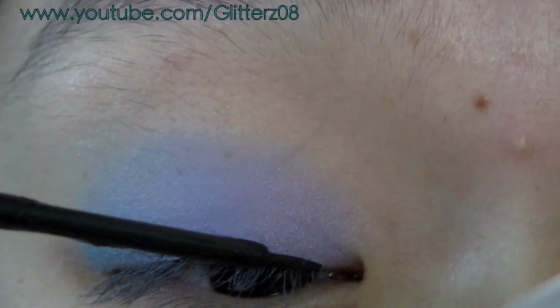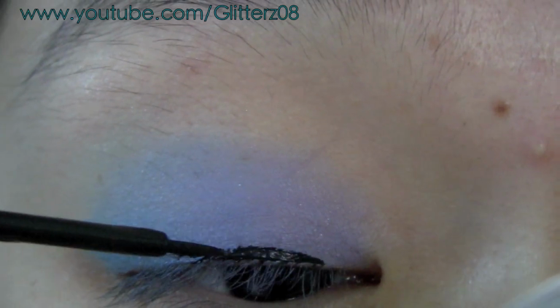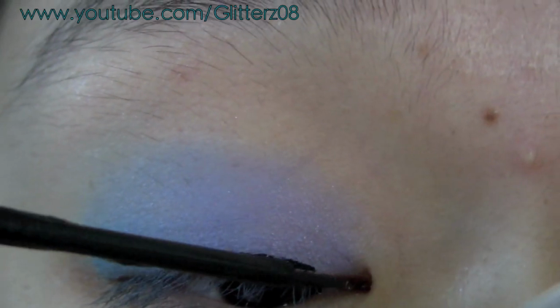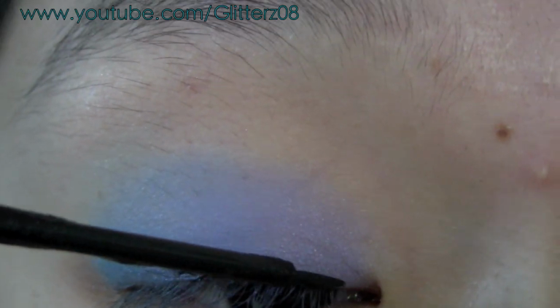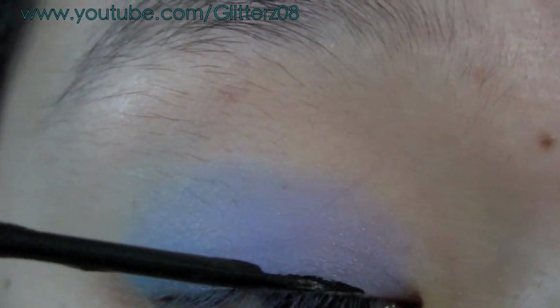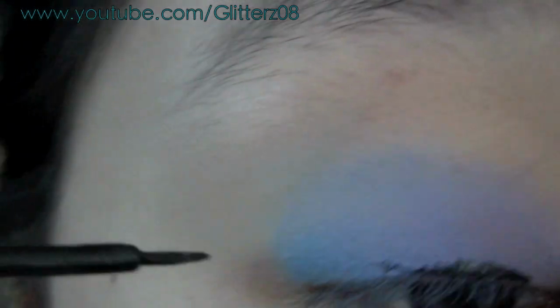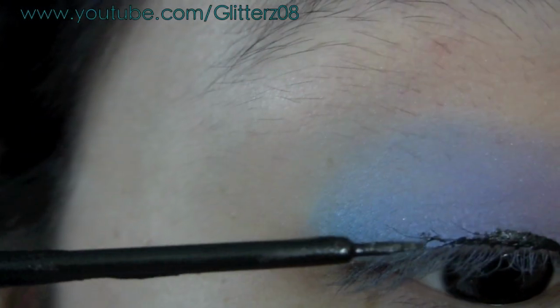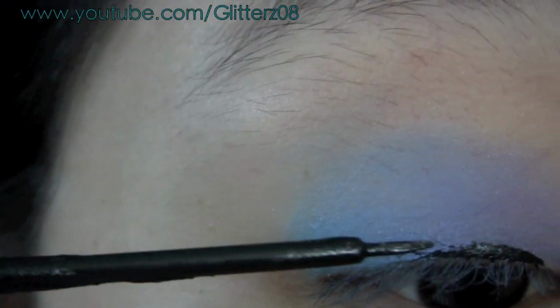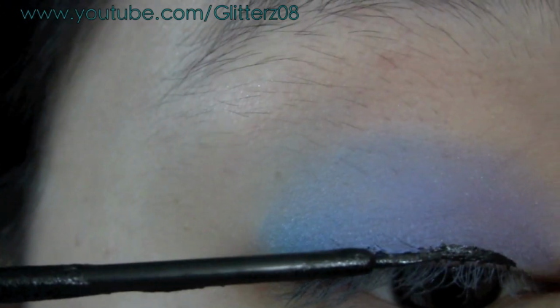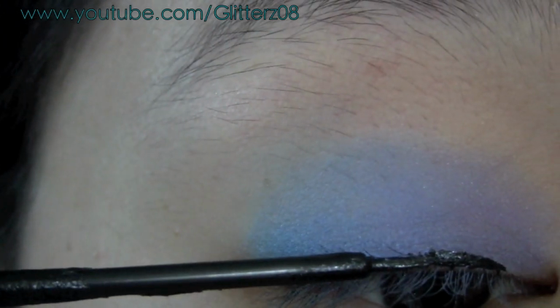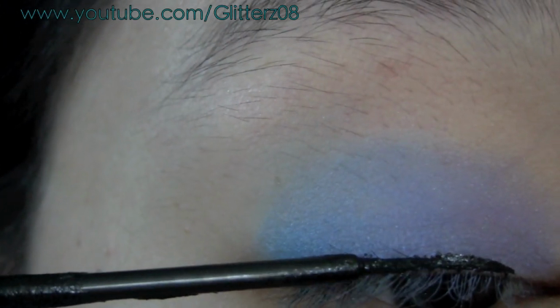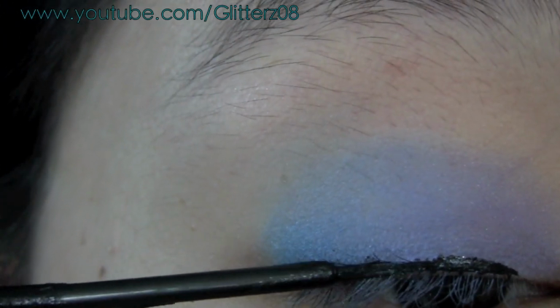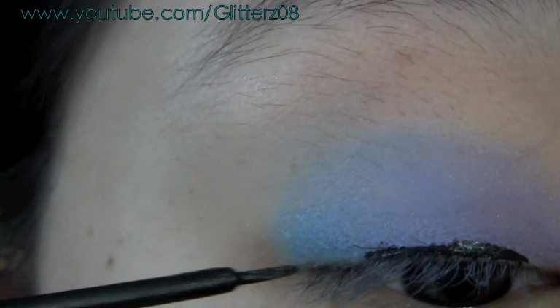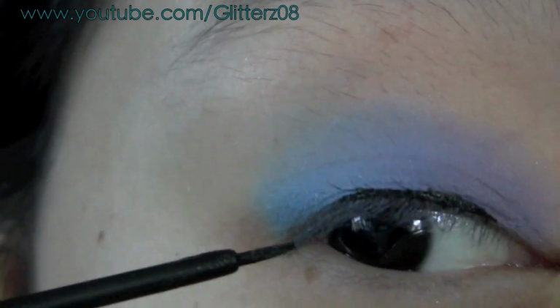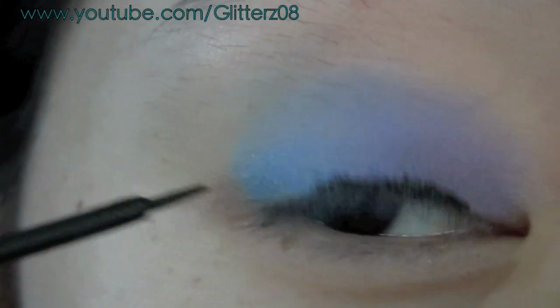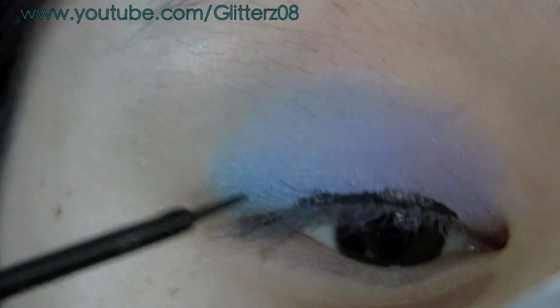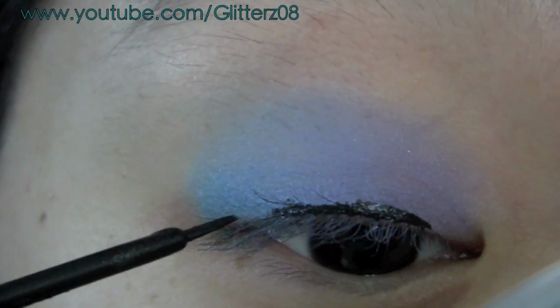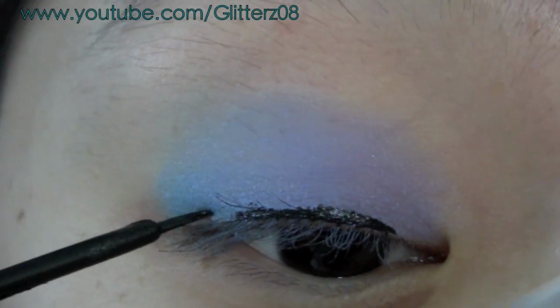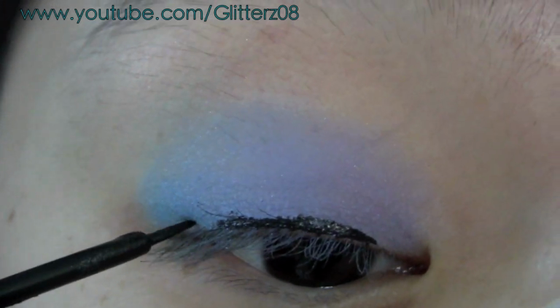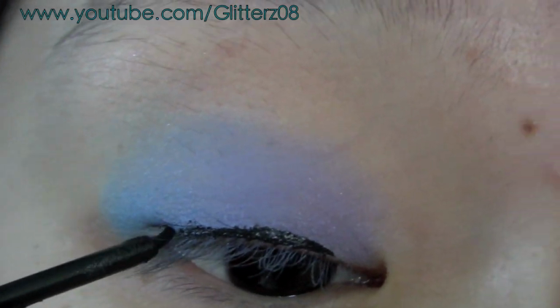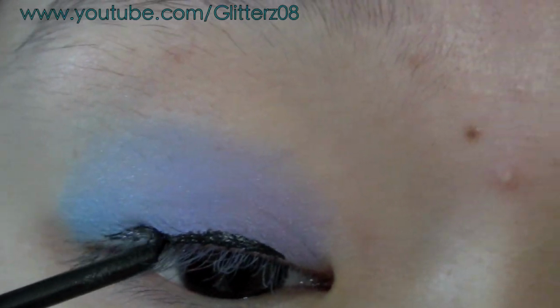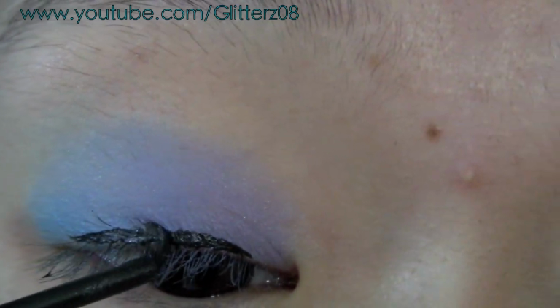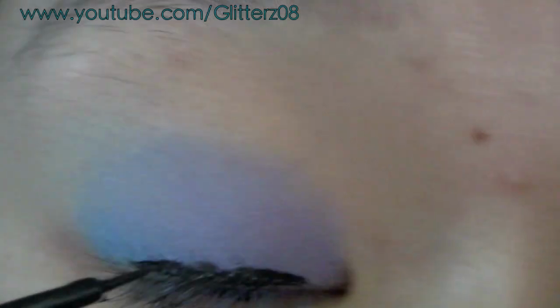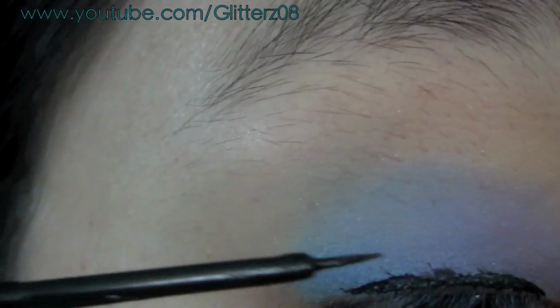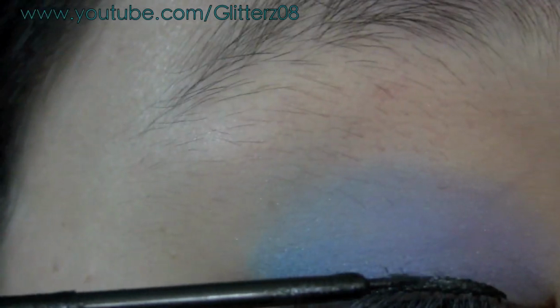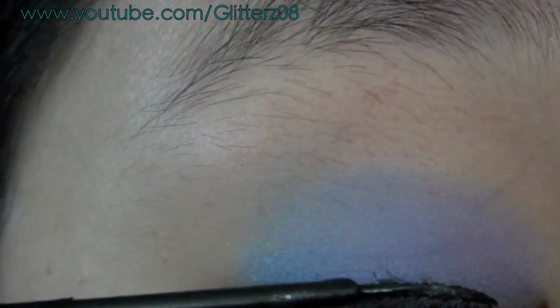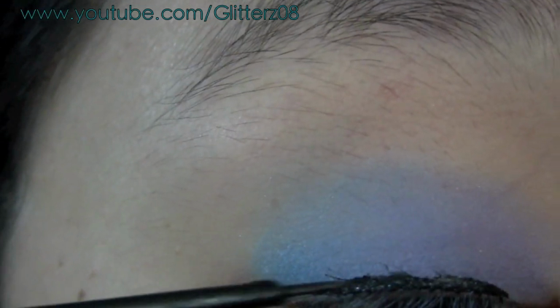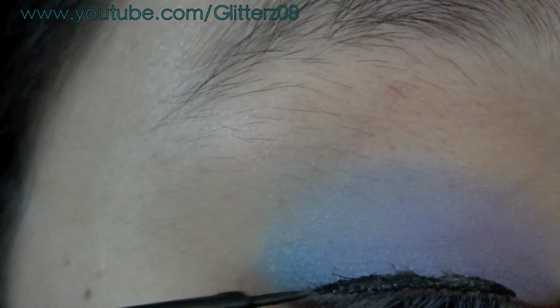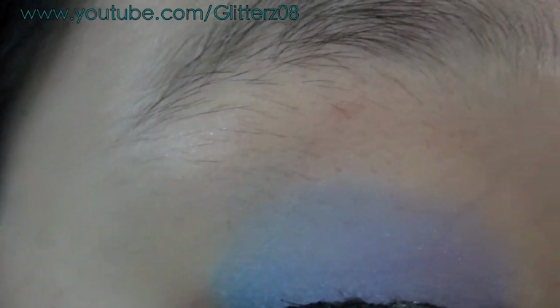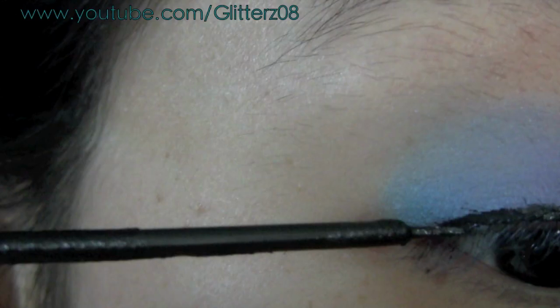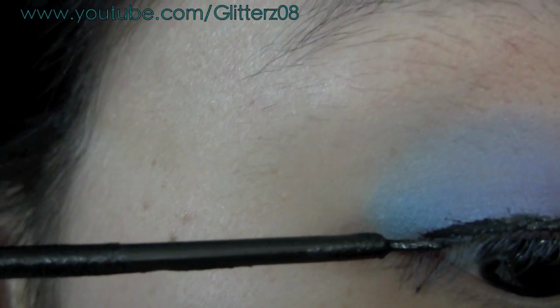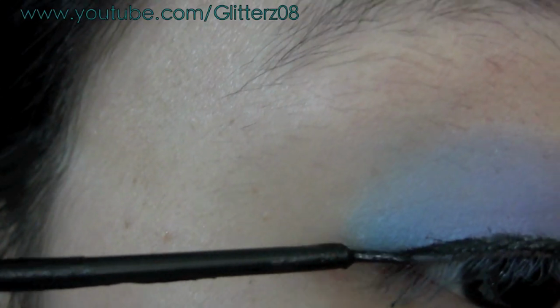Then taking a liquid eyeliner, line the upper lash line and wing it out a little bit. It's my first time lining my eyes on camera with a liquid liner, so don't mind if I'm kind of out of the frame.